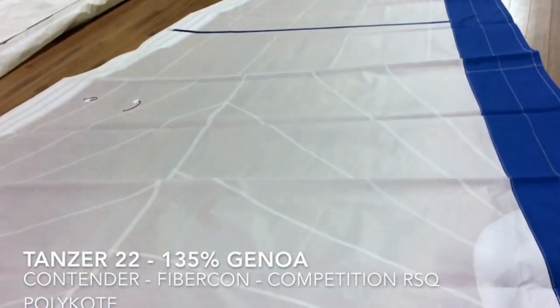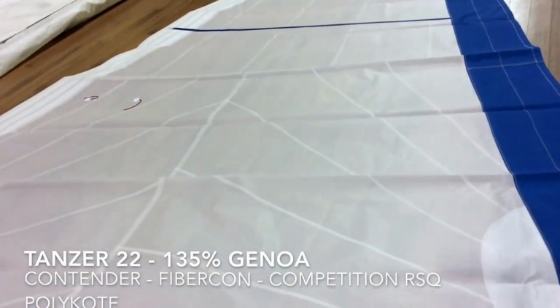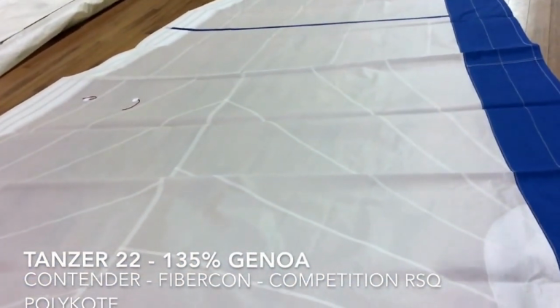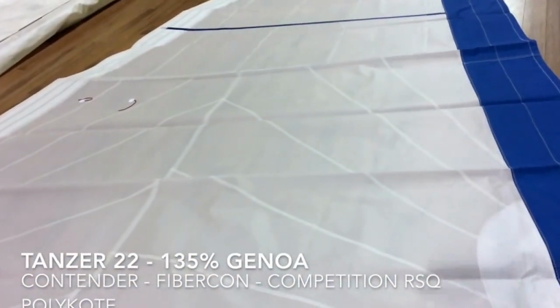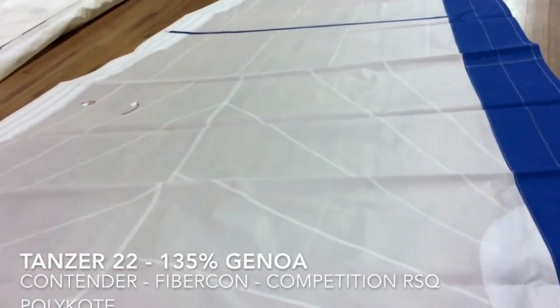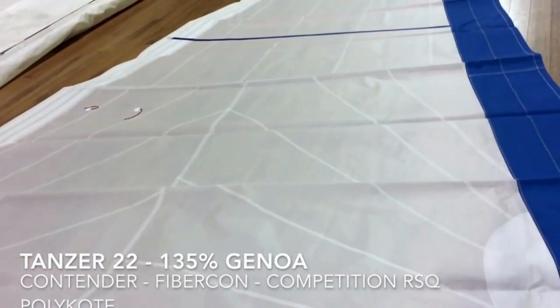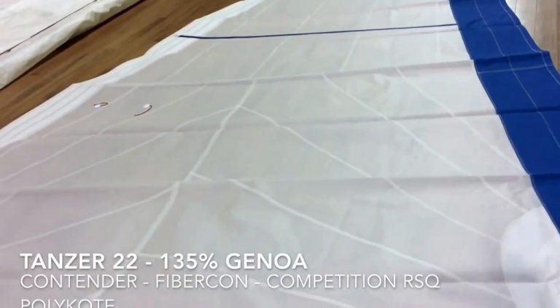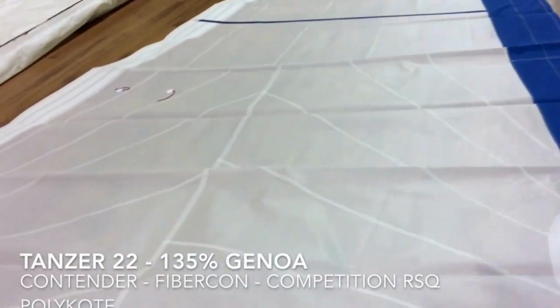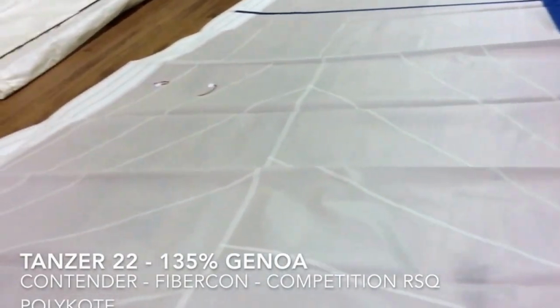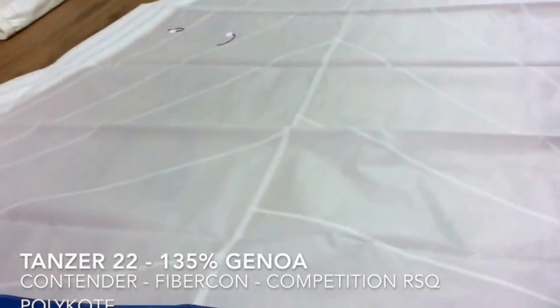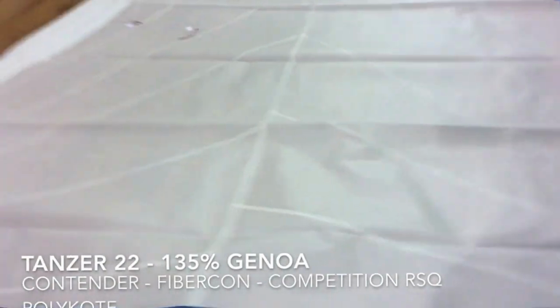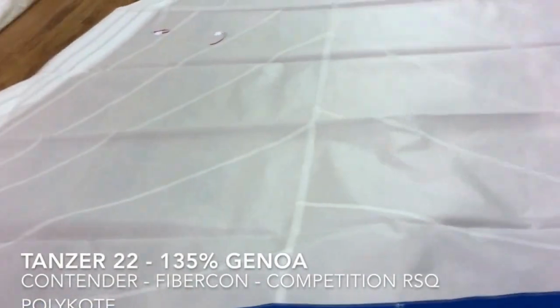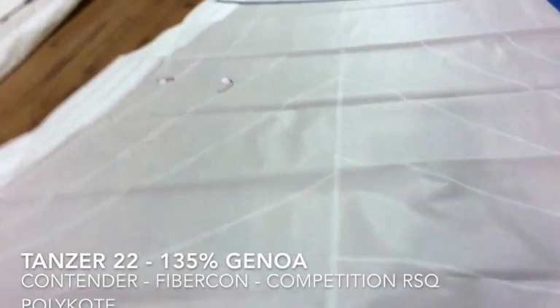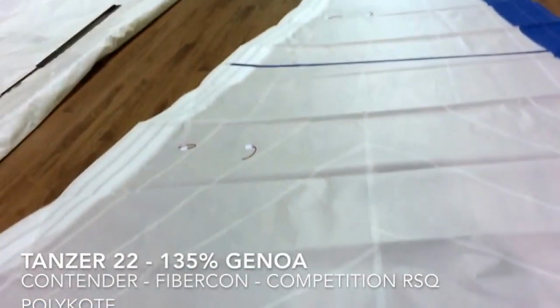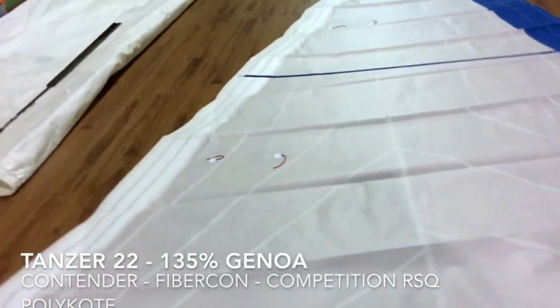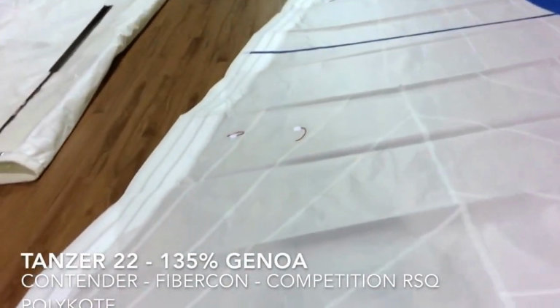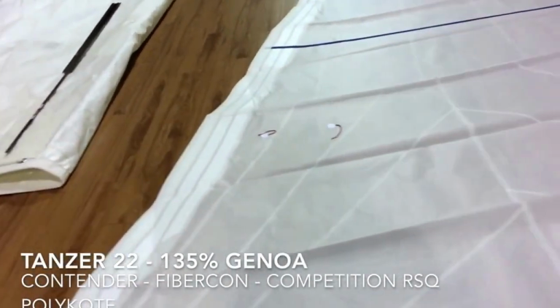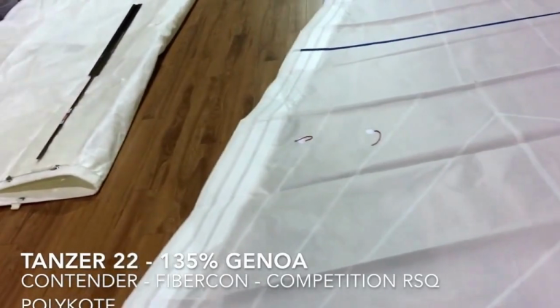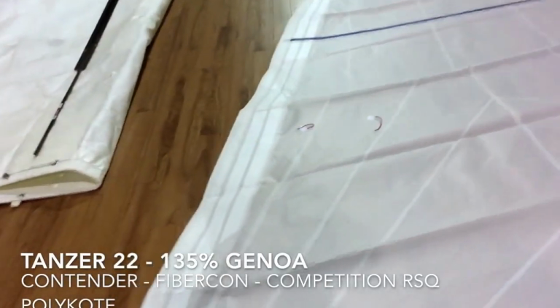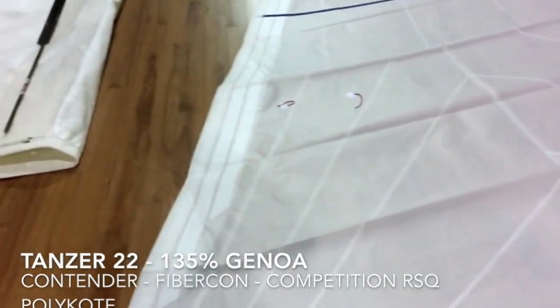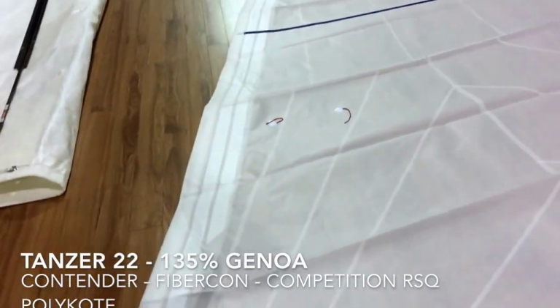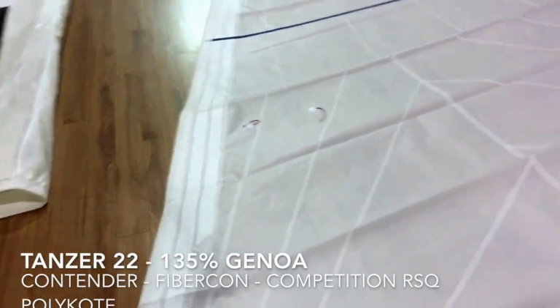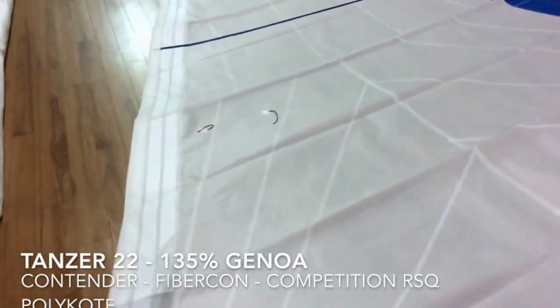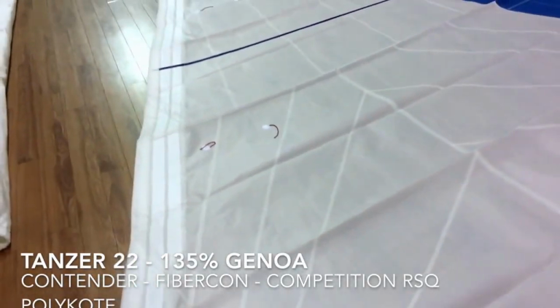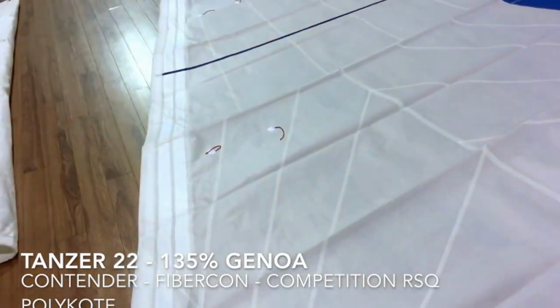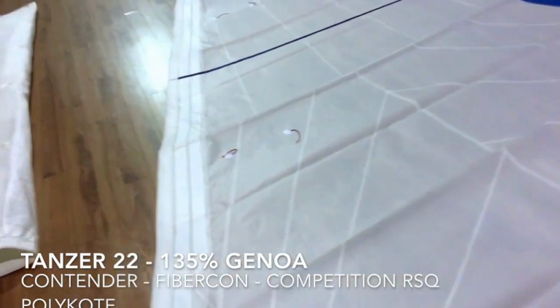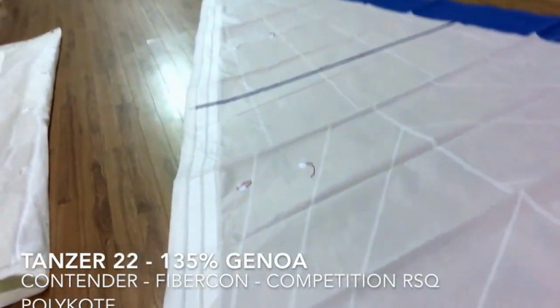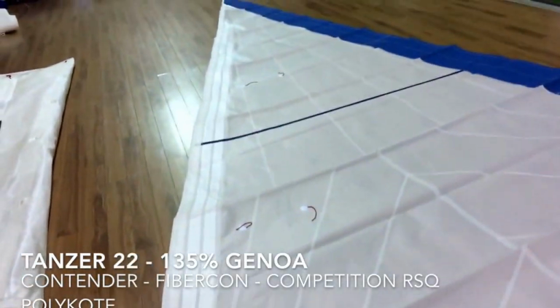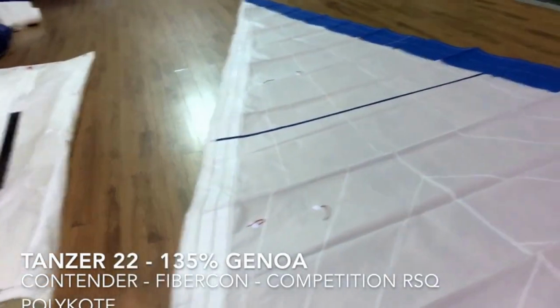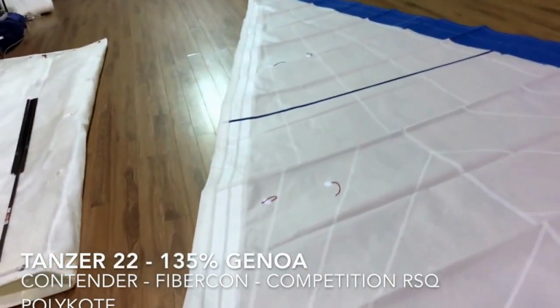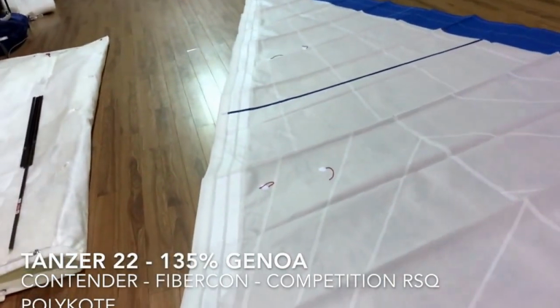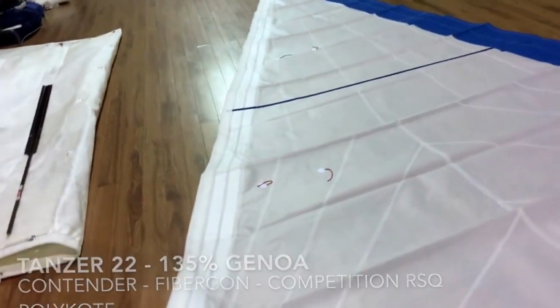It's the Fibercon competition line, and this one happens to be the Polycoat Ripstop. Unbelievable sail — I think this is going to be a very fast boat. He did a main and a headsail out of this material.